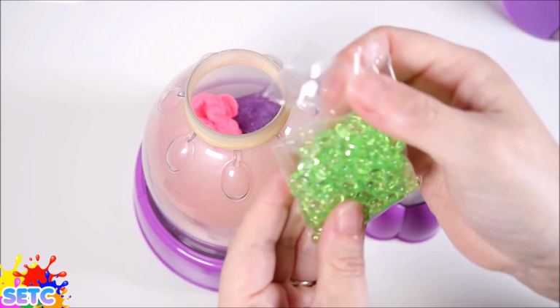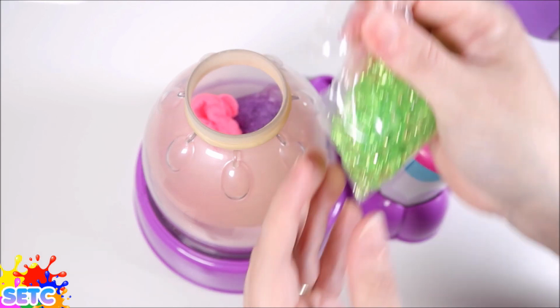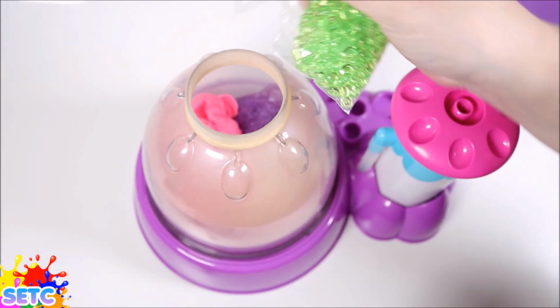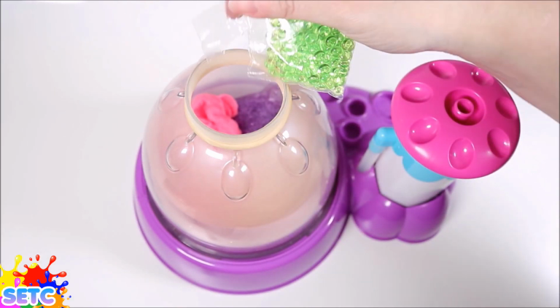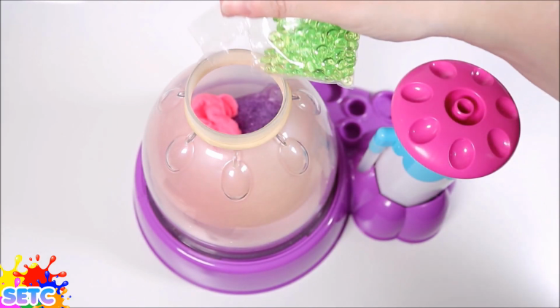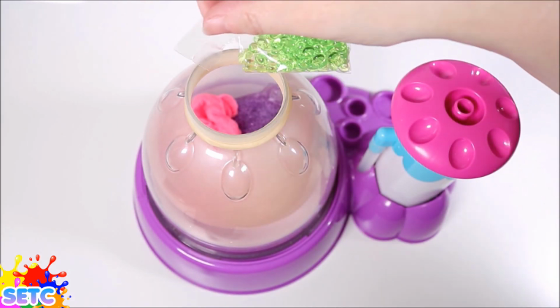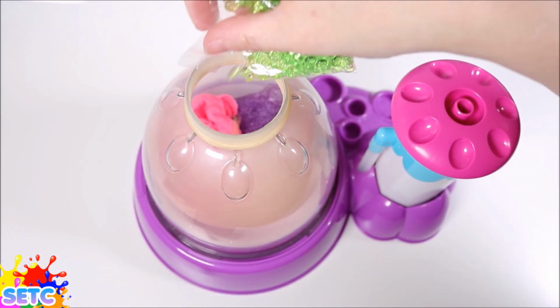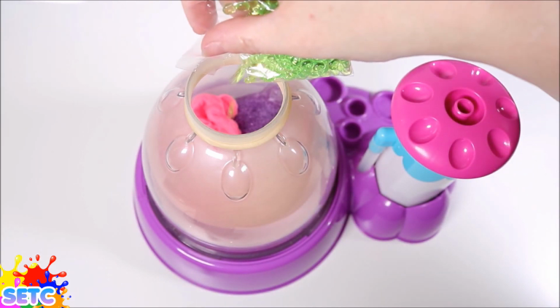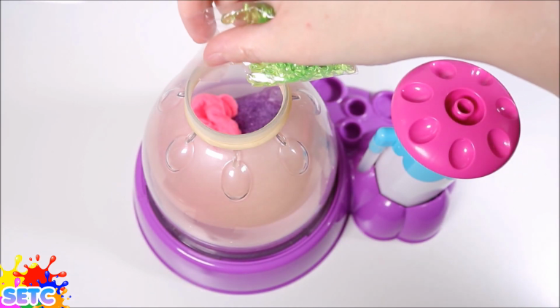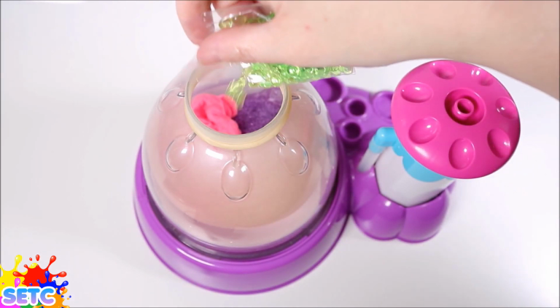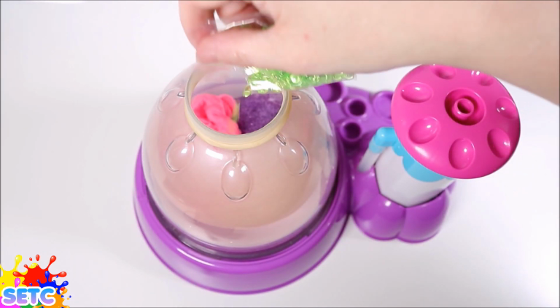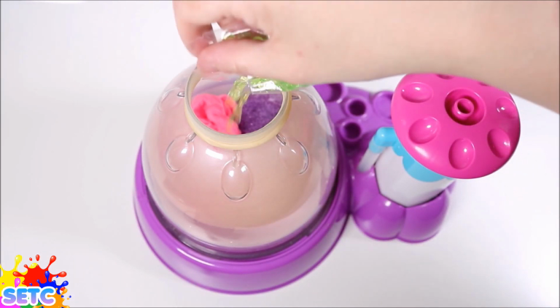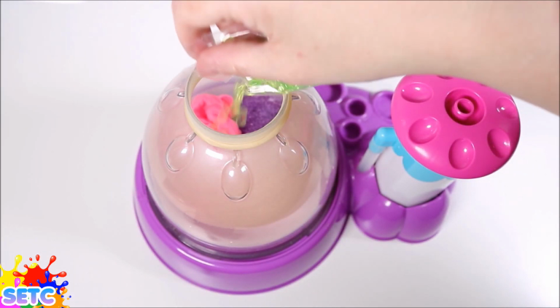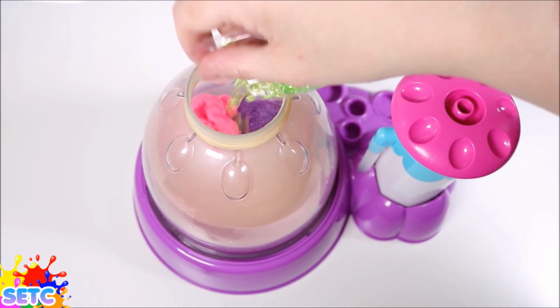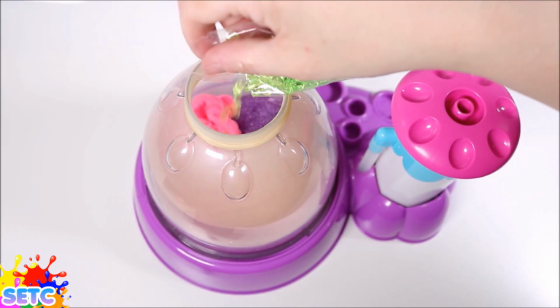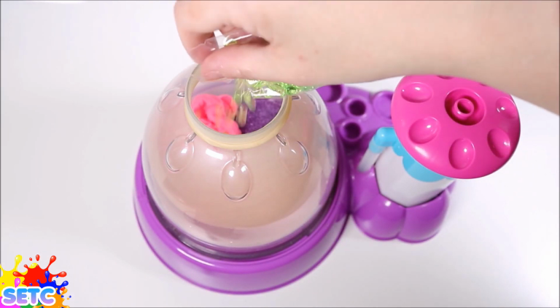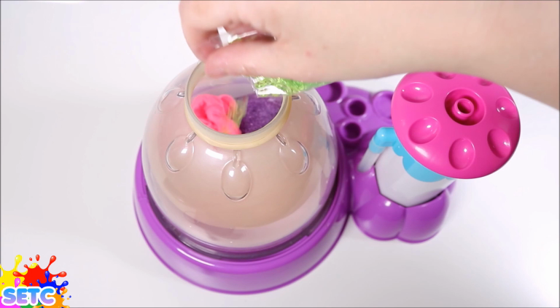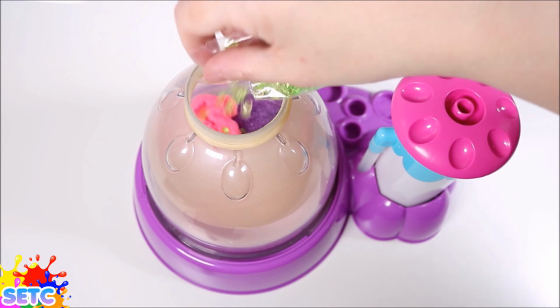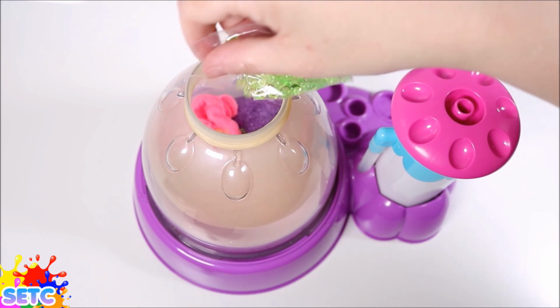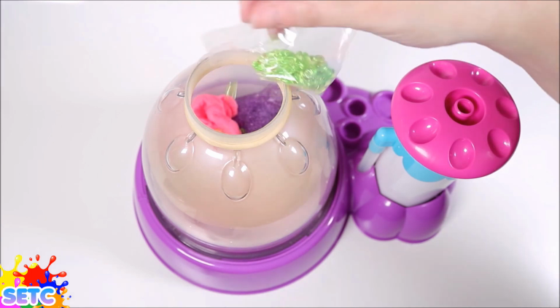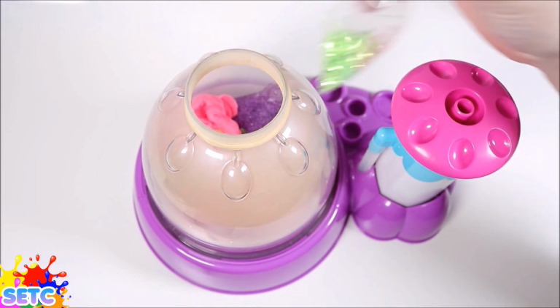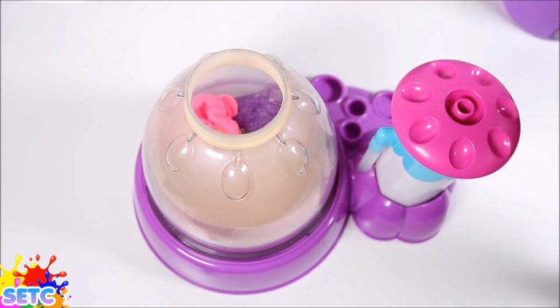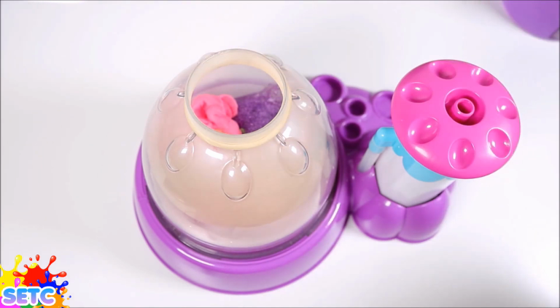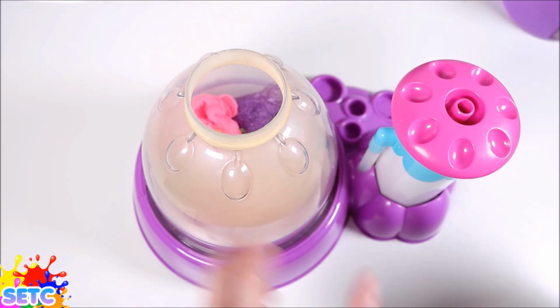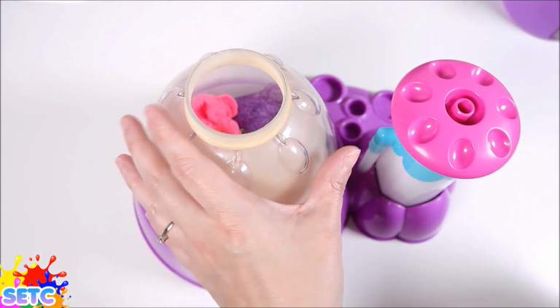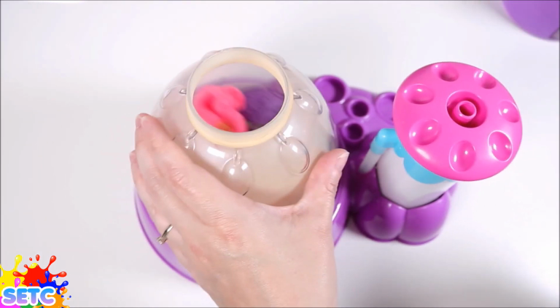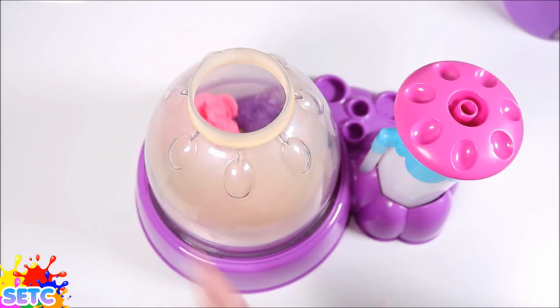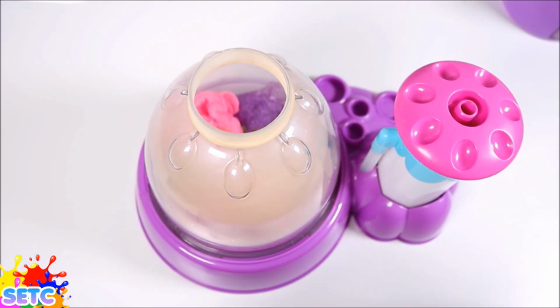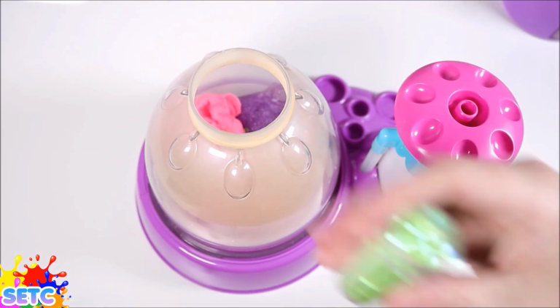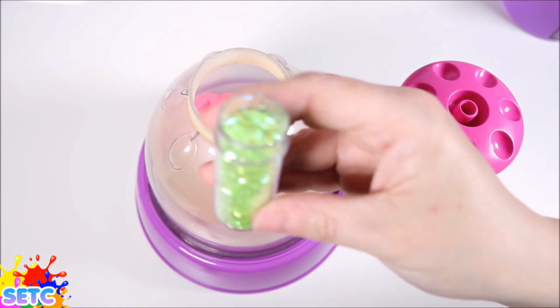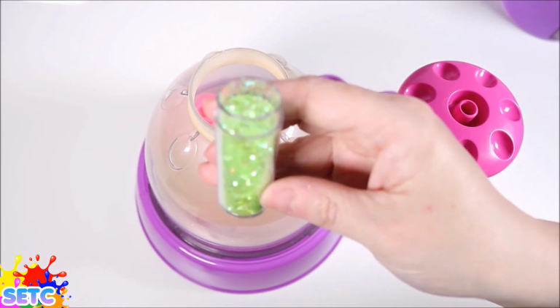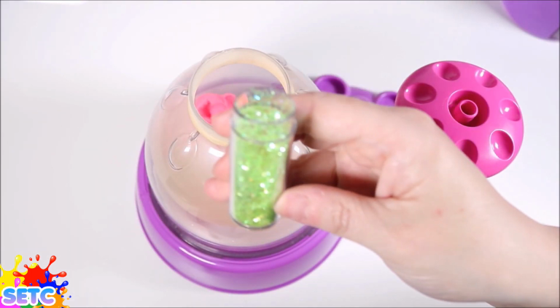Let's add some of these green beads for Starfire's eyes, and some green glitter.